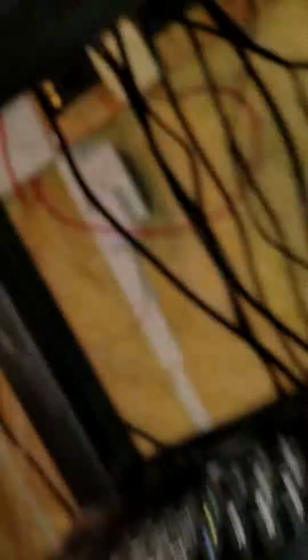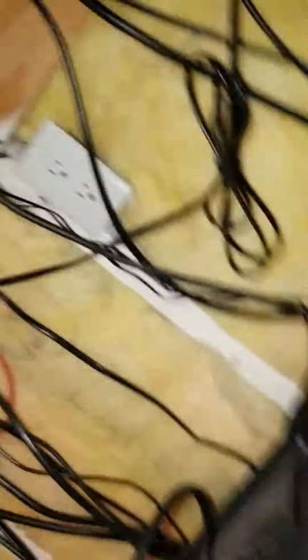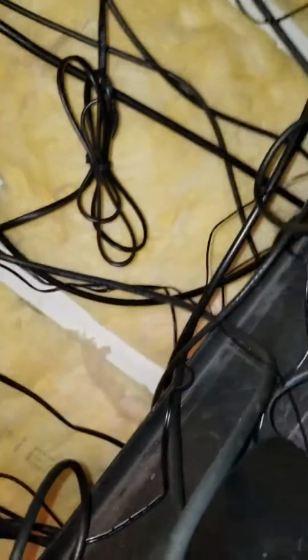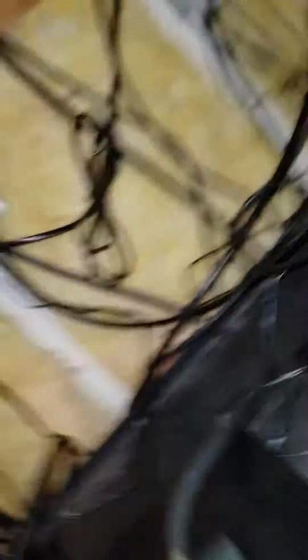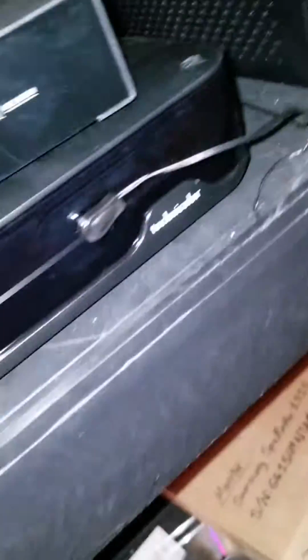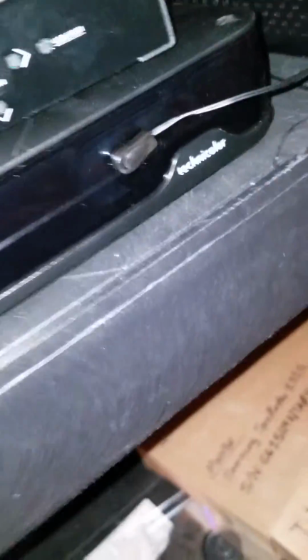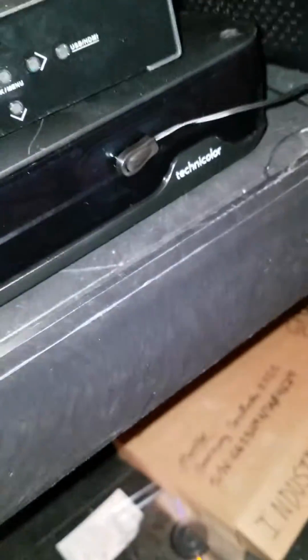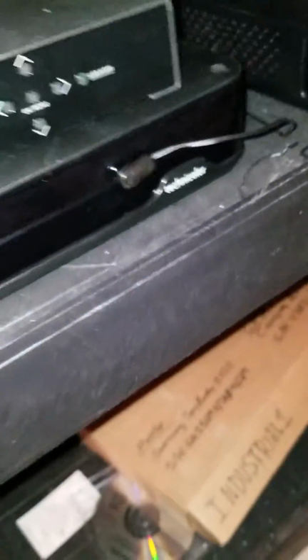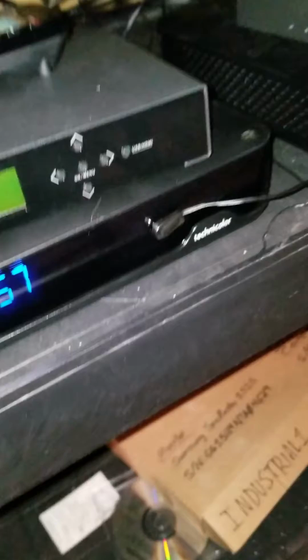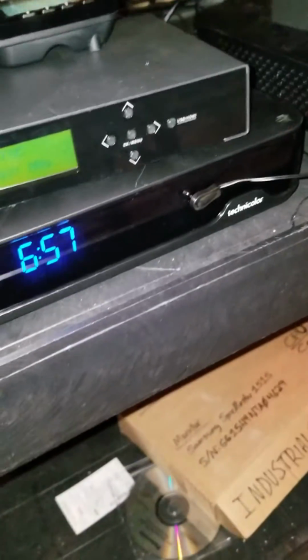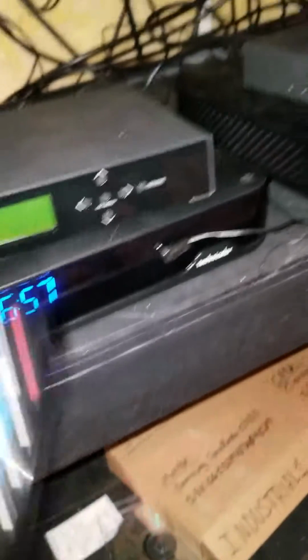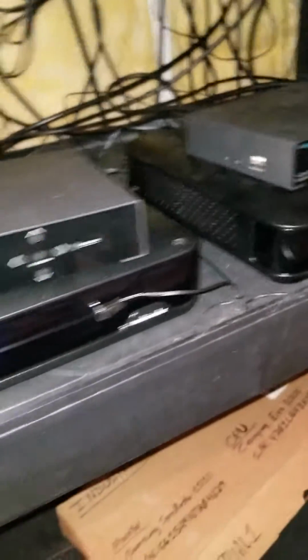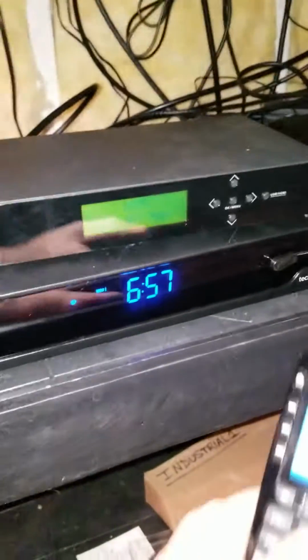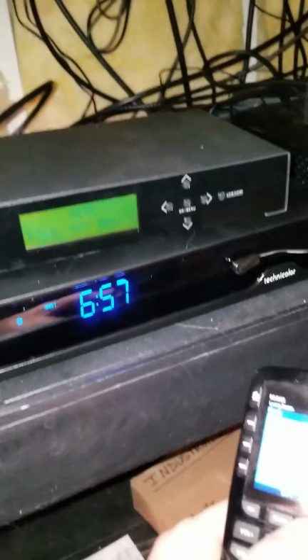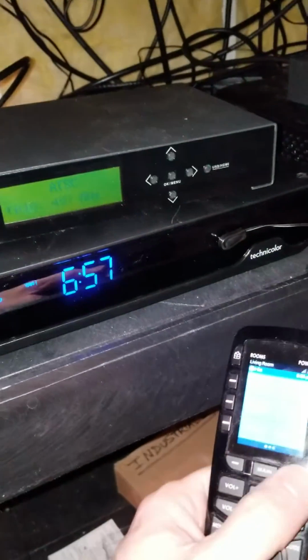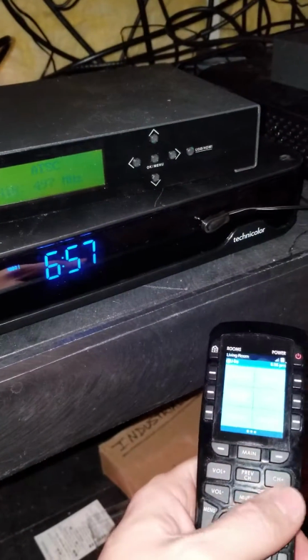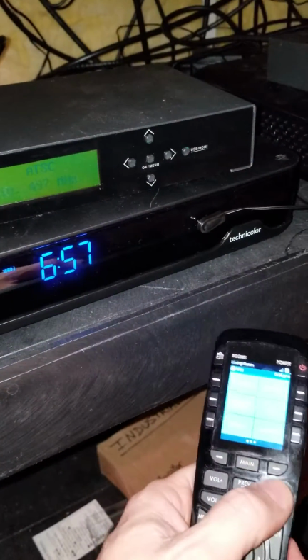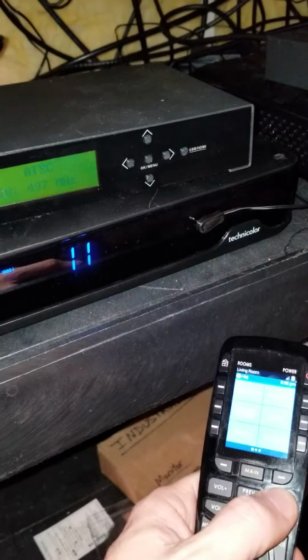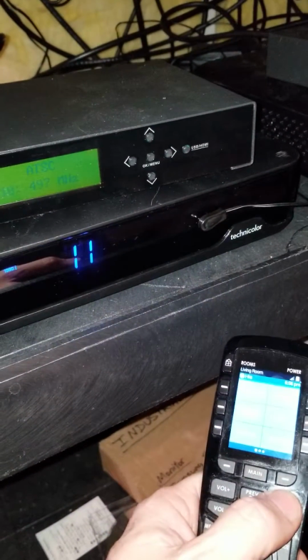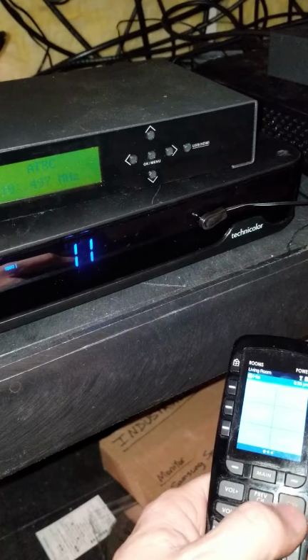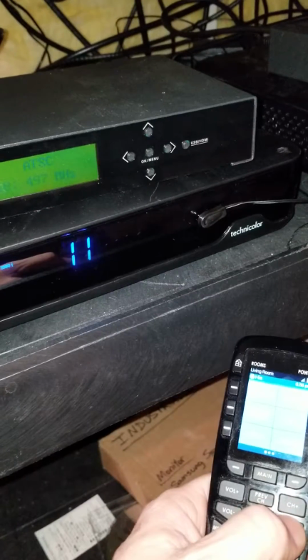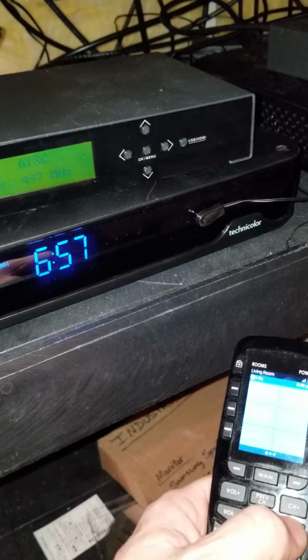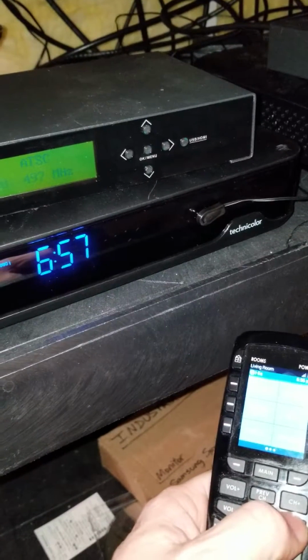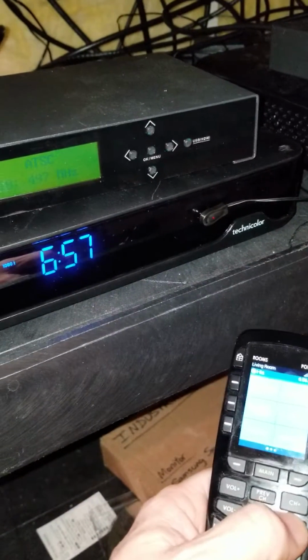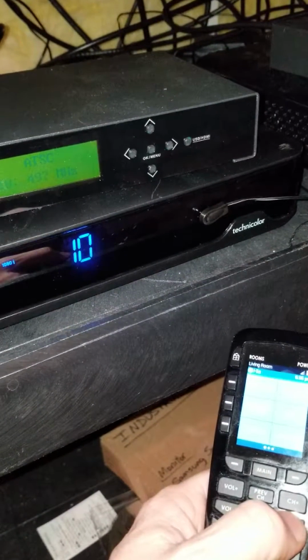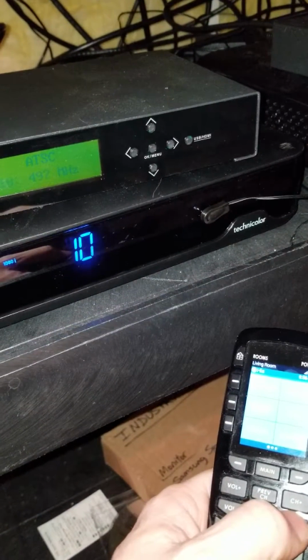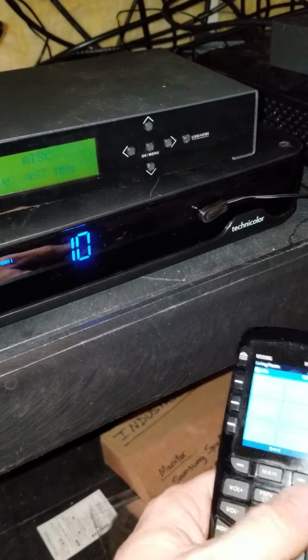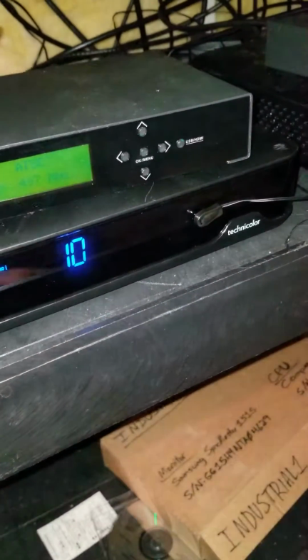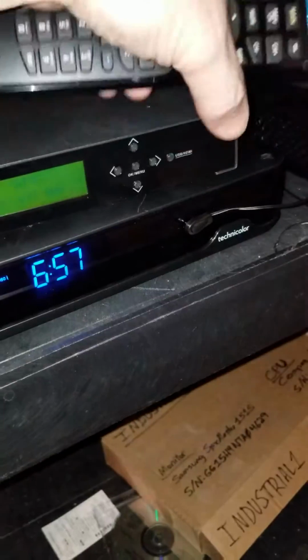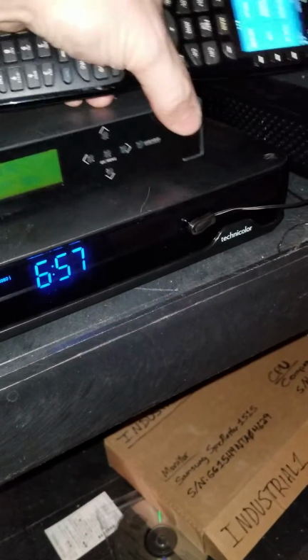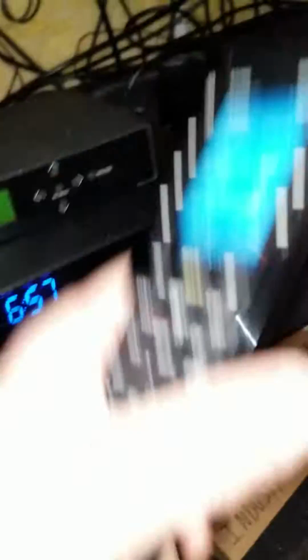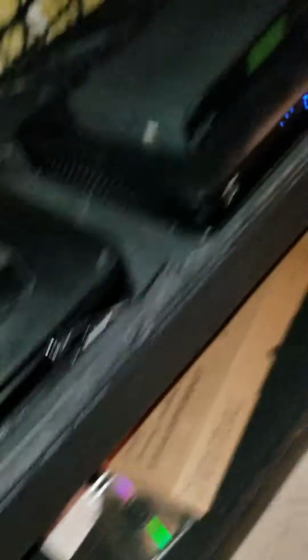So I'm going to stick that emitter right over top of that, and now test using my remote control again. And I am controlling the channel numbers. Fantastic — I've regained control of my cable box.